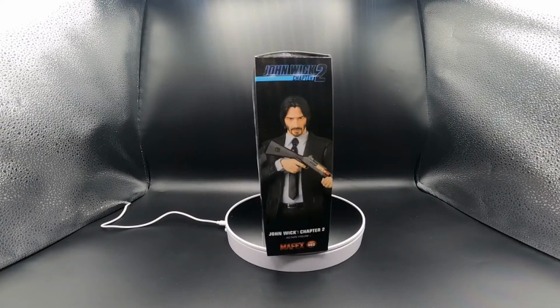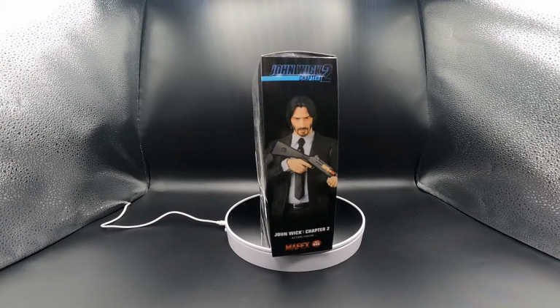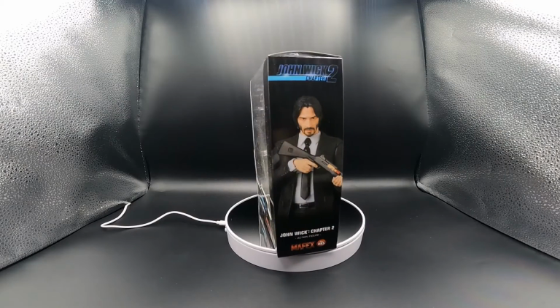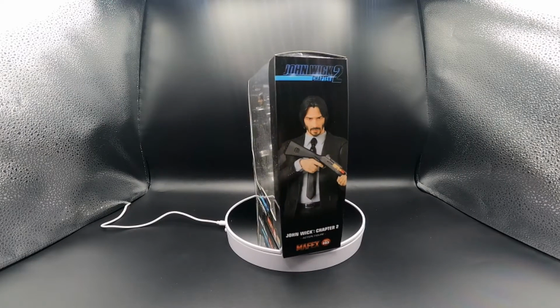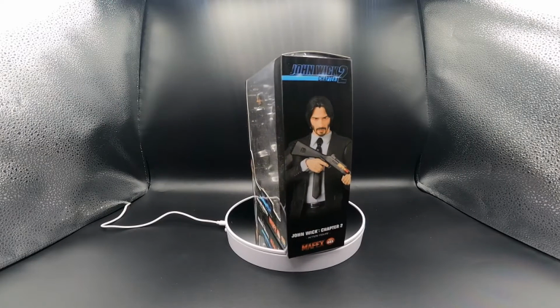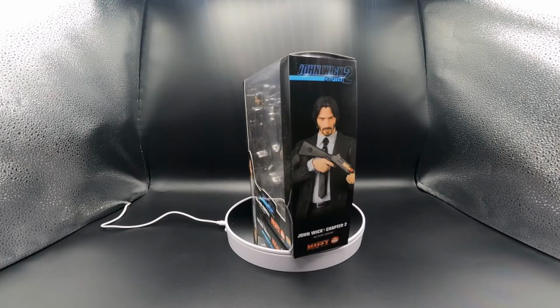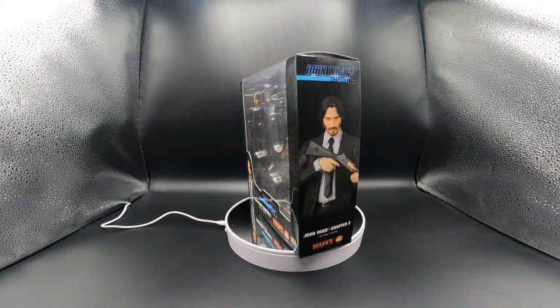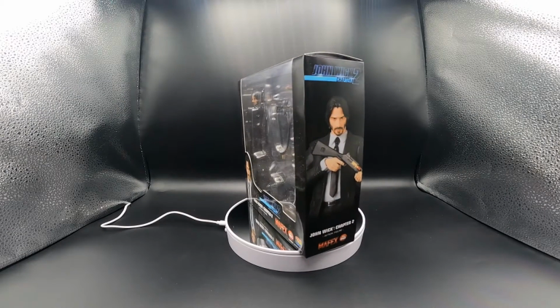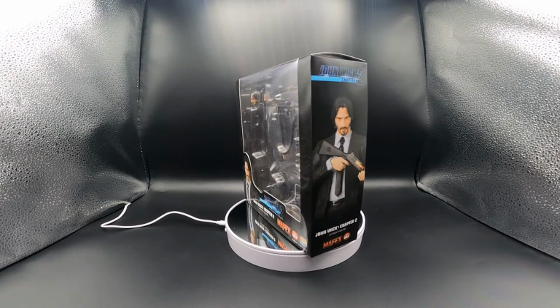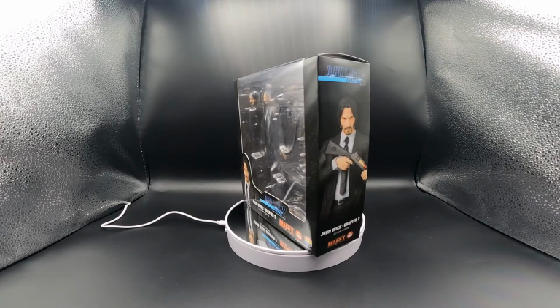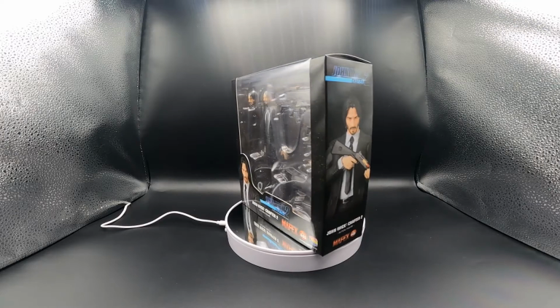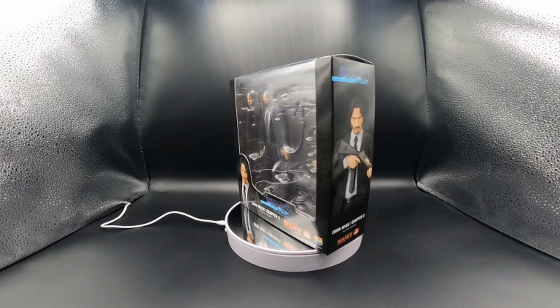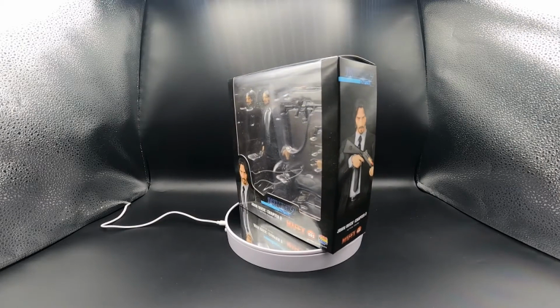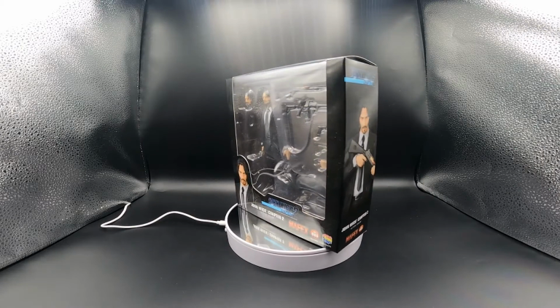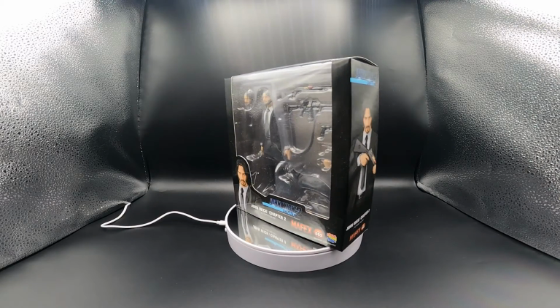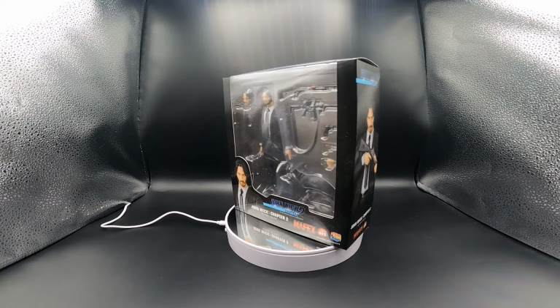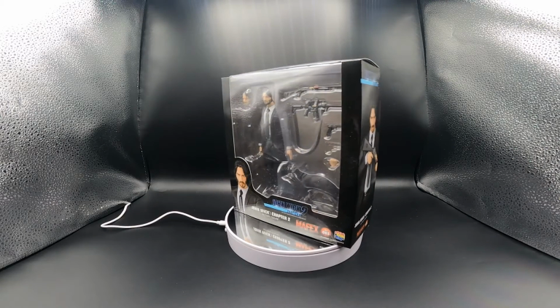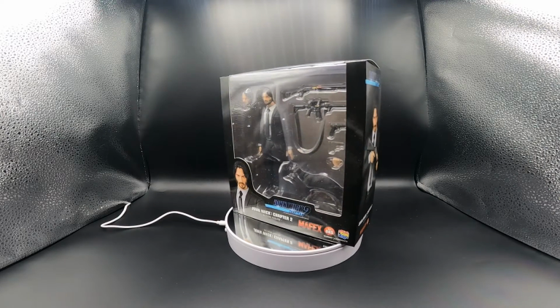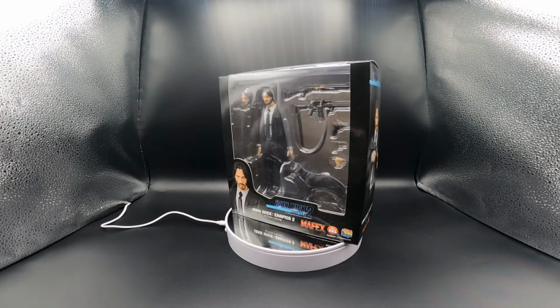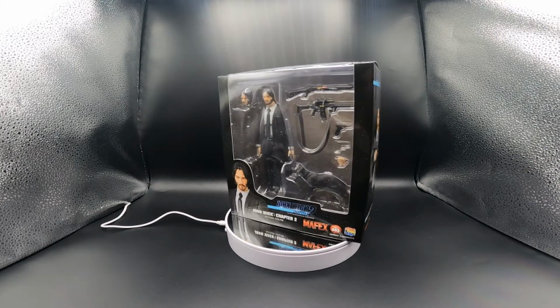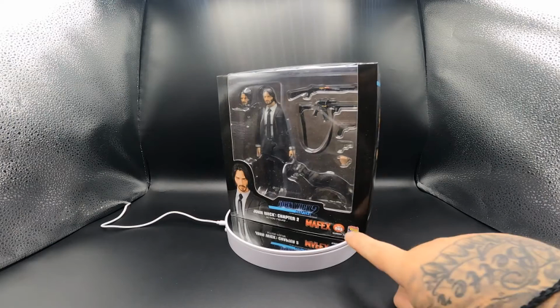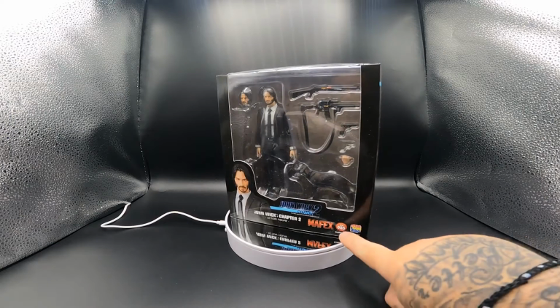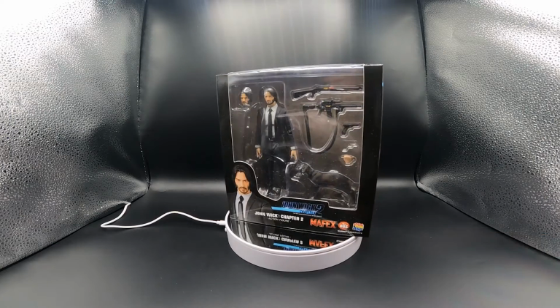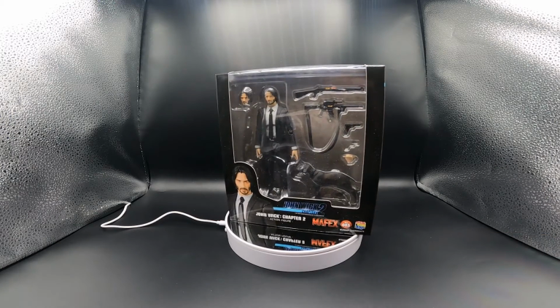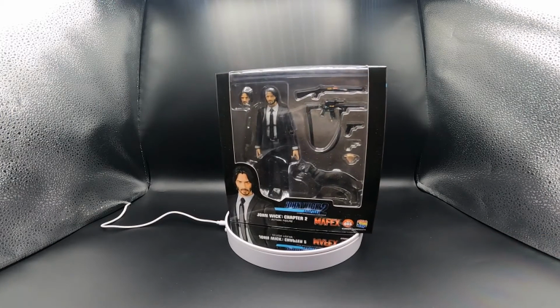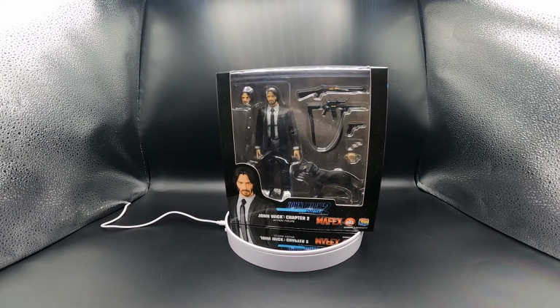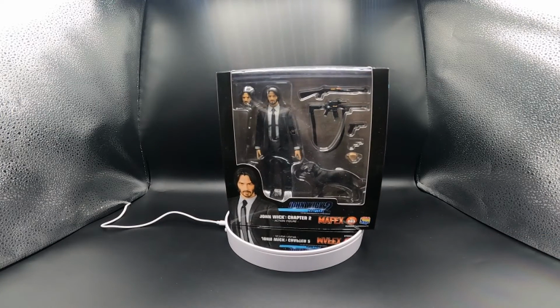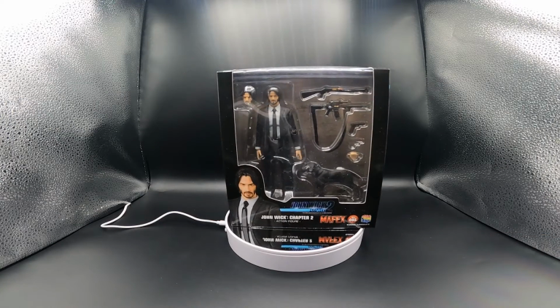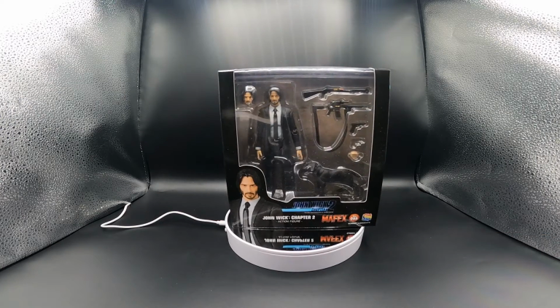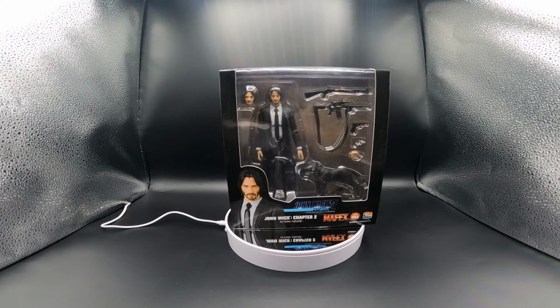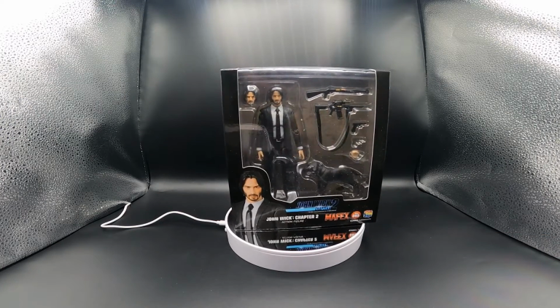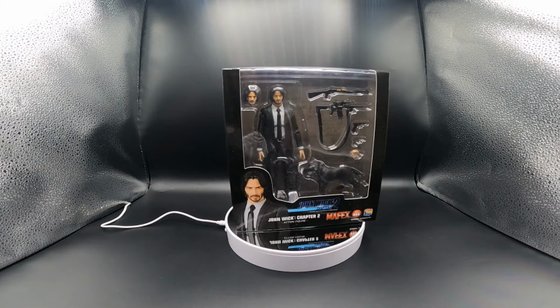Hello everyone, welcome back to my channel. Today we're going to be looking at John Wick from Mafex number 85. As you can see here it says 85. This is John Wick from chapter two.